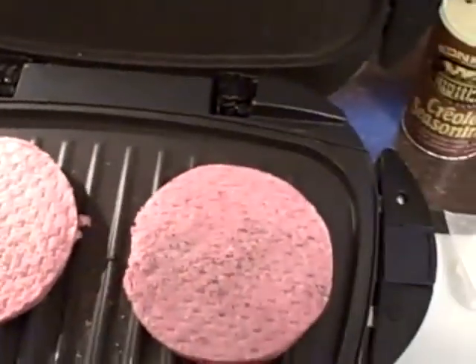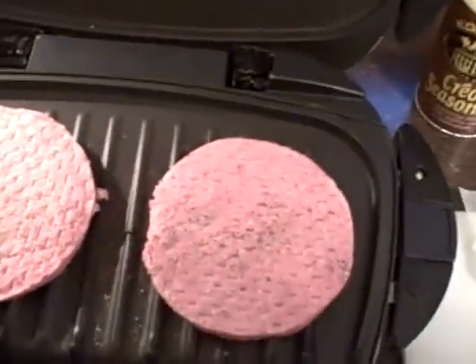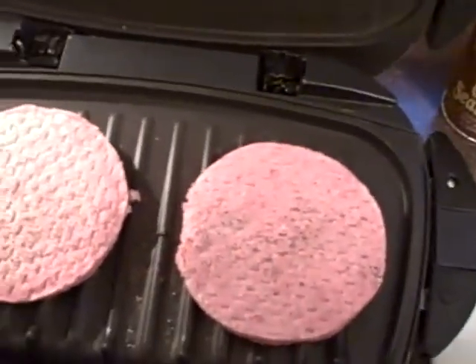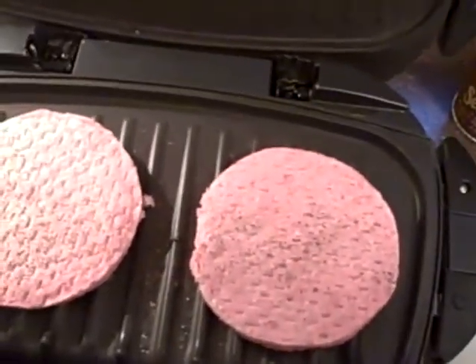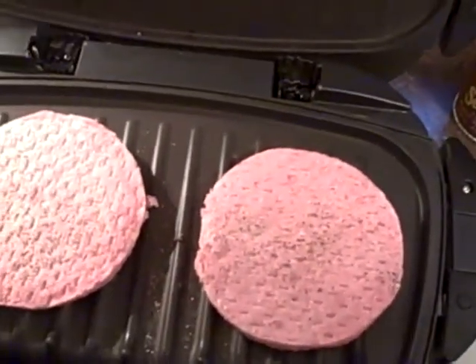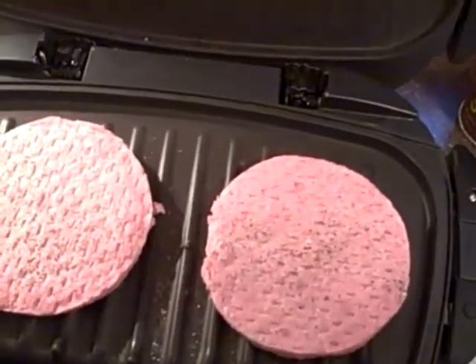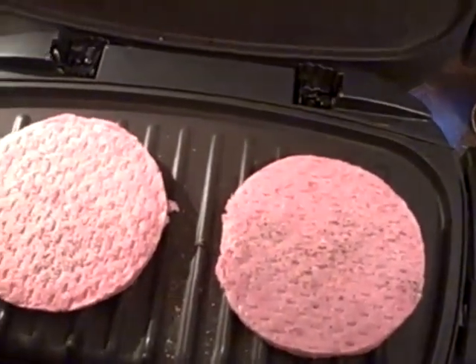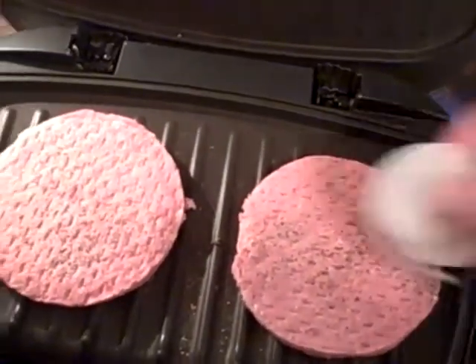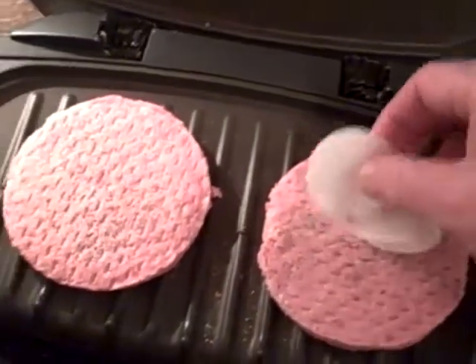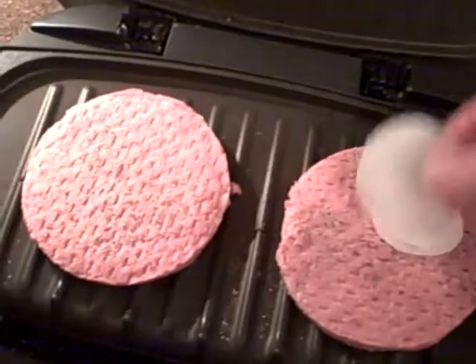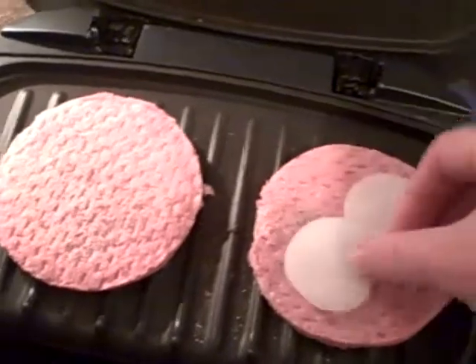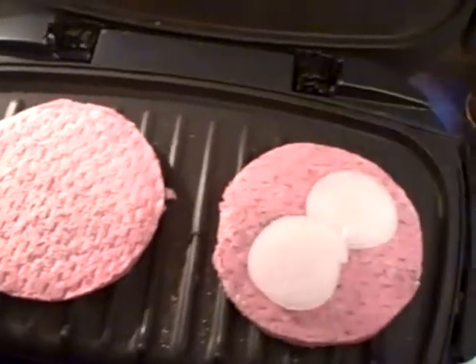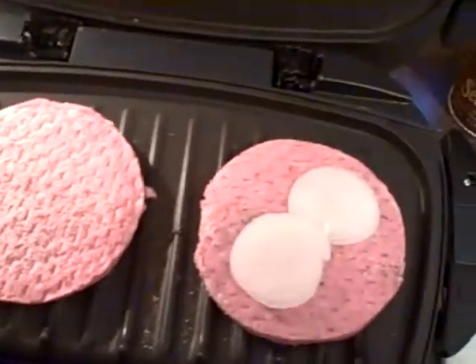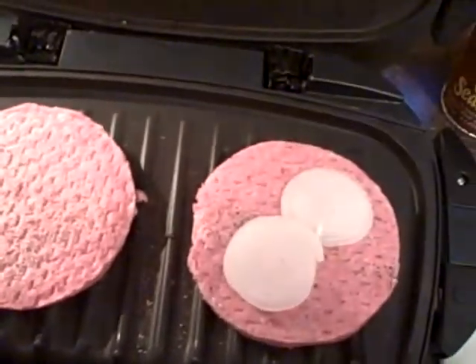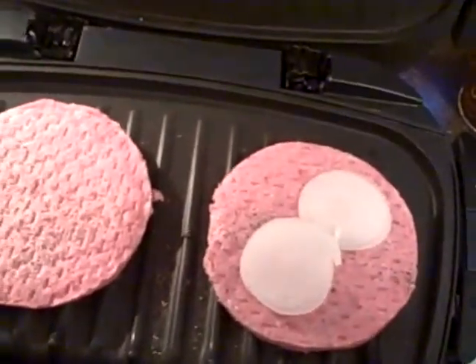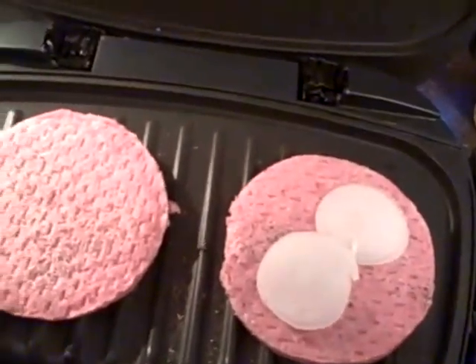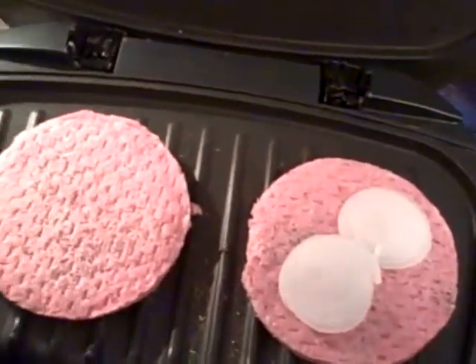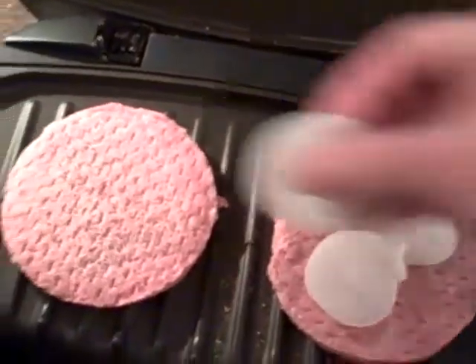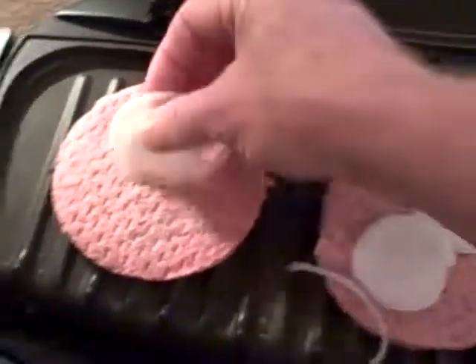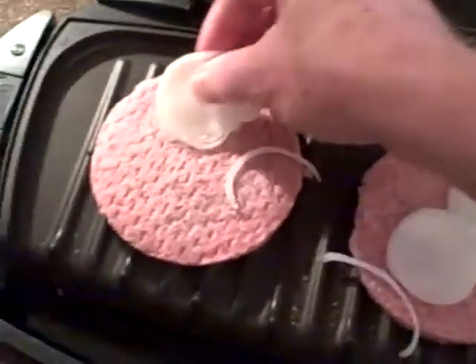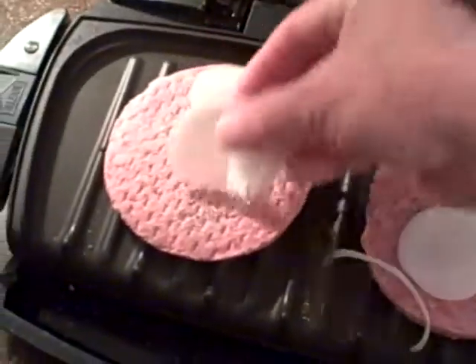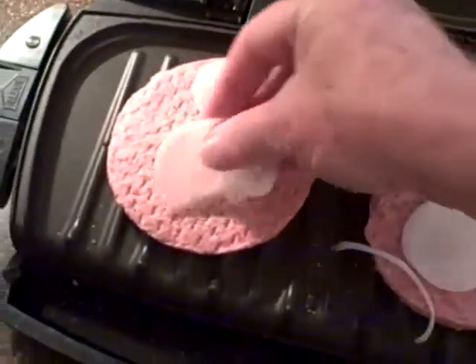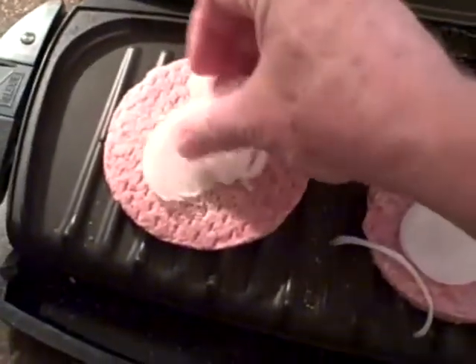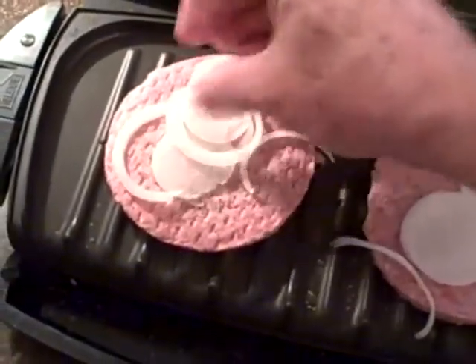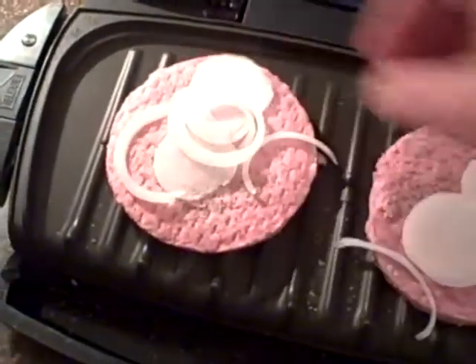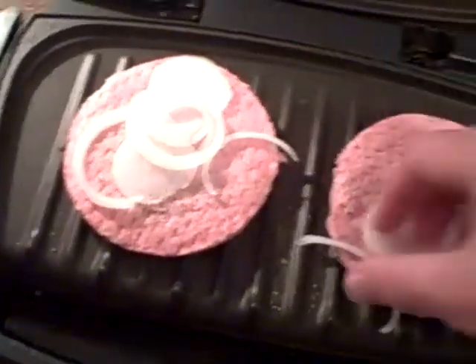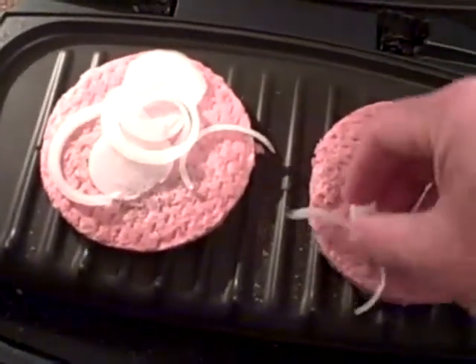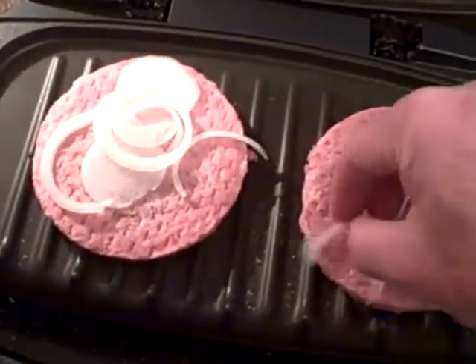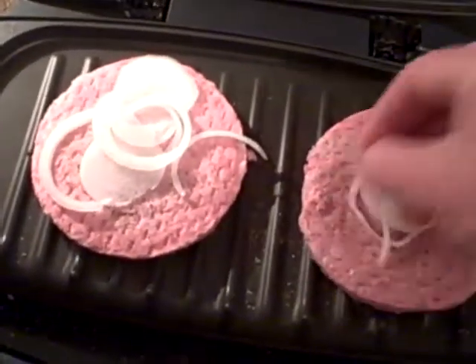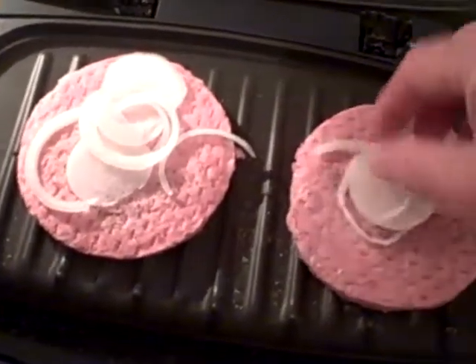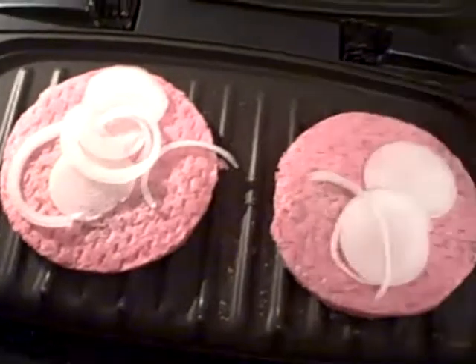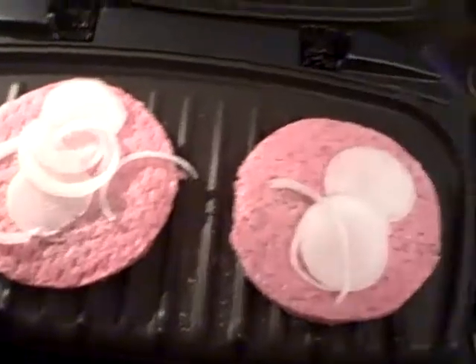Before we put the top down, put the onions on these things and let them grill too.